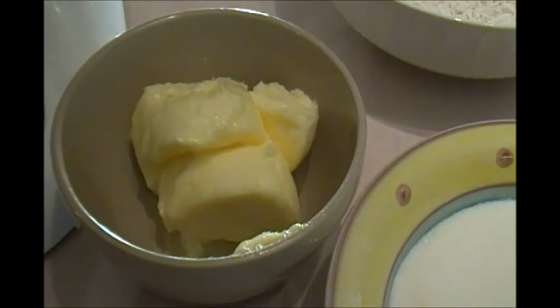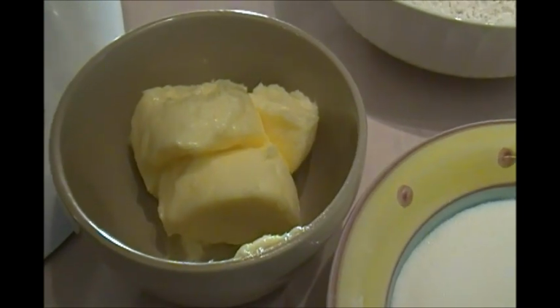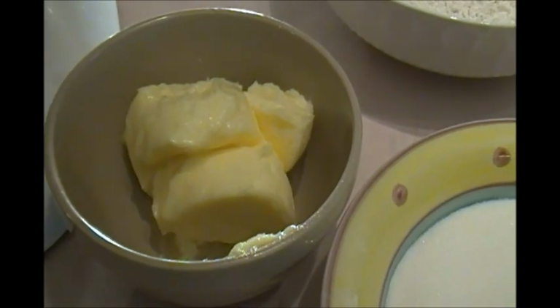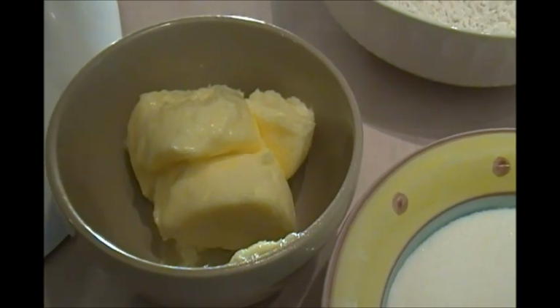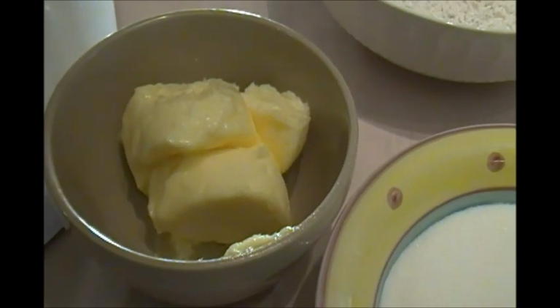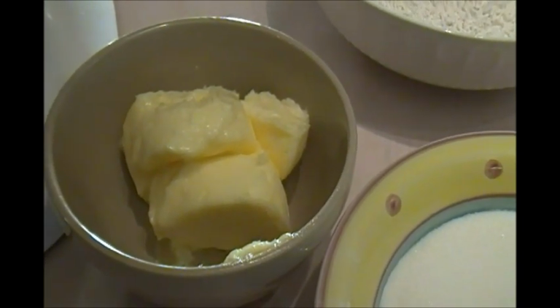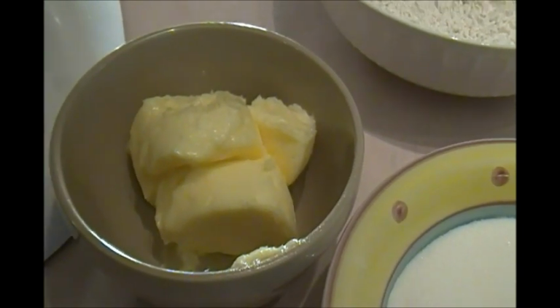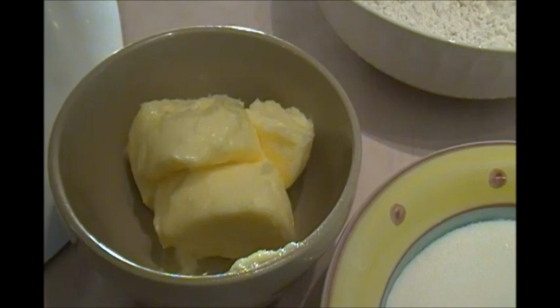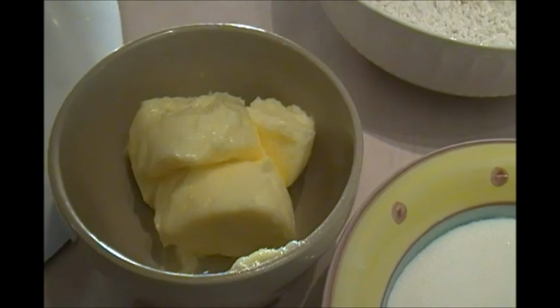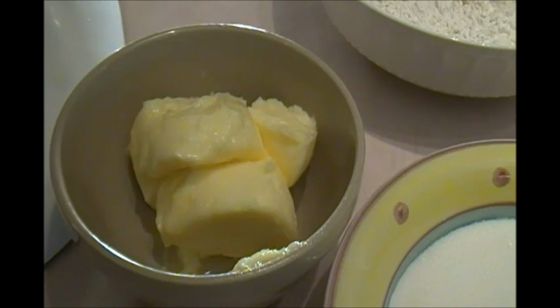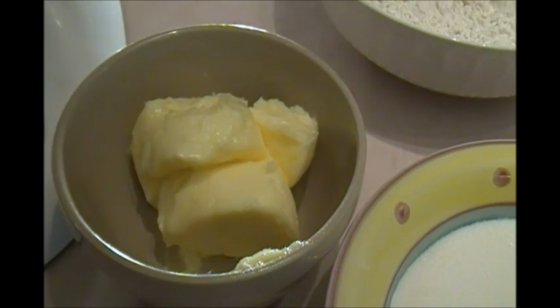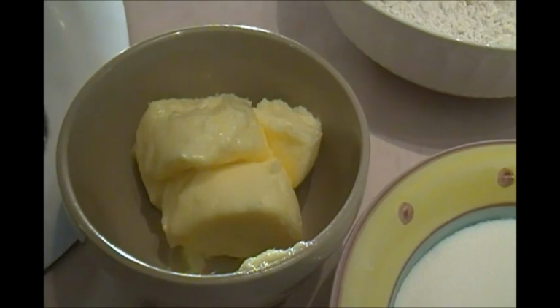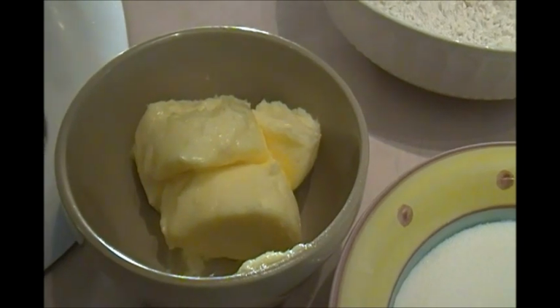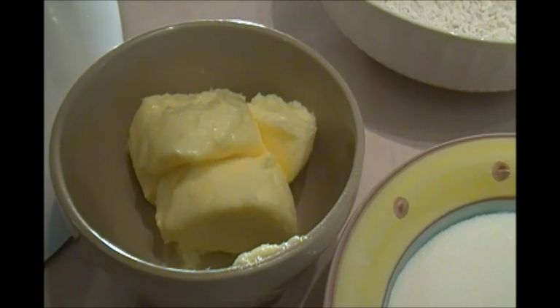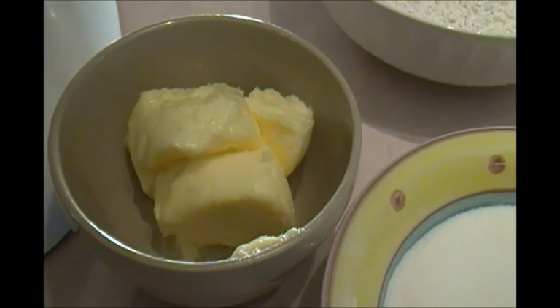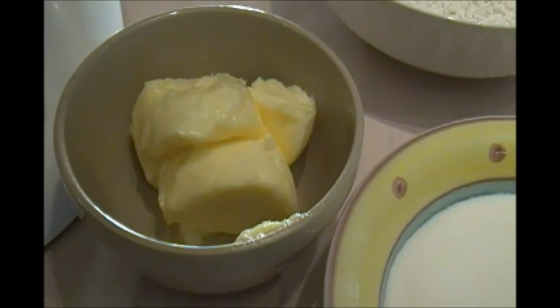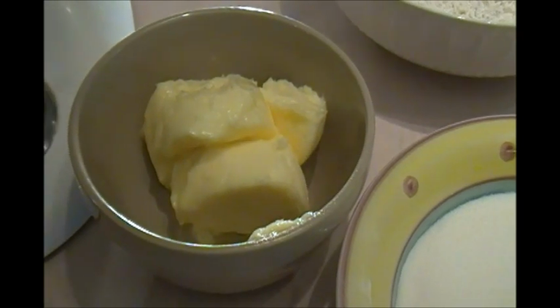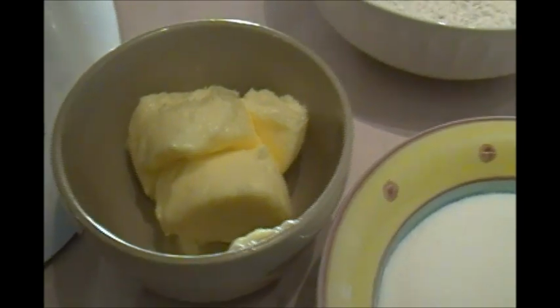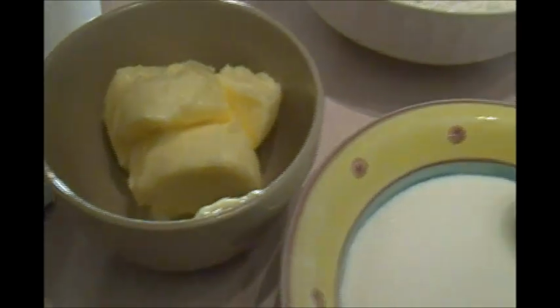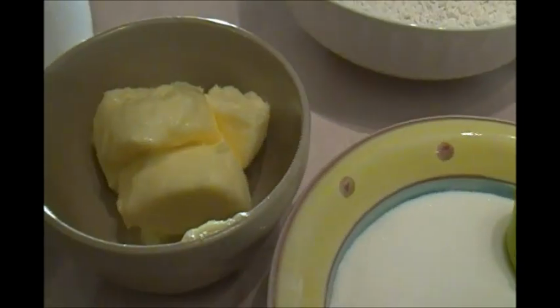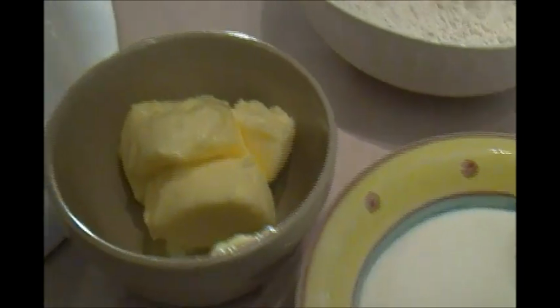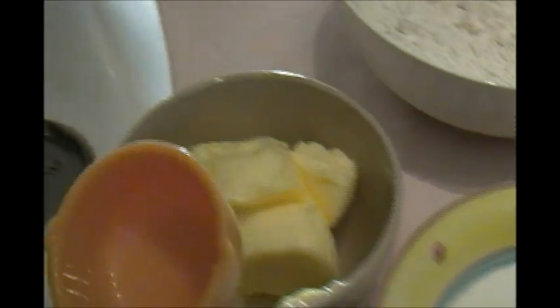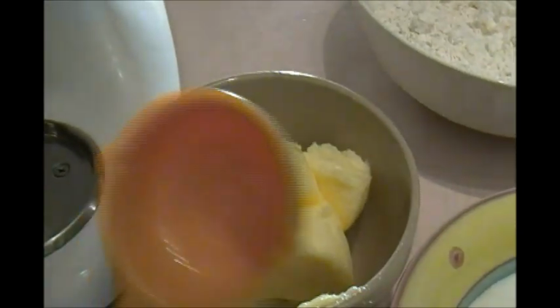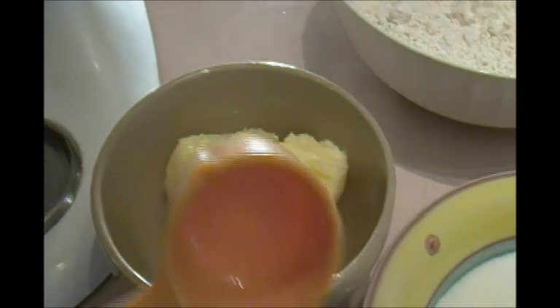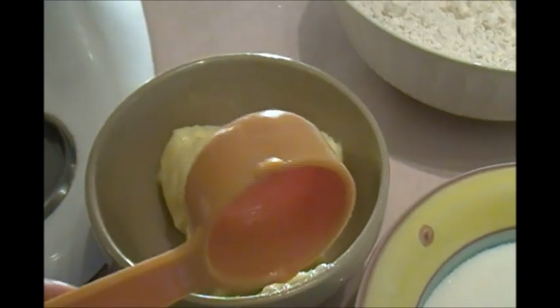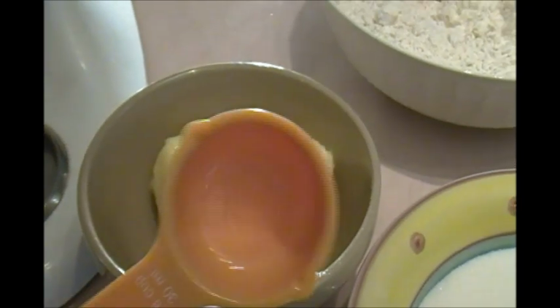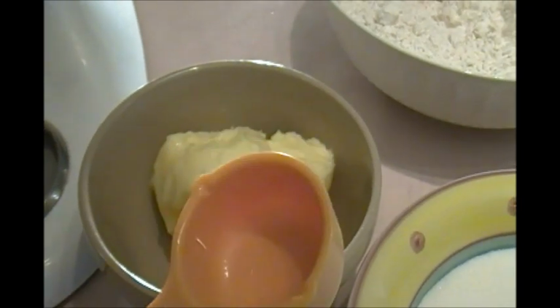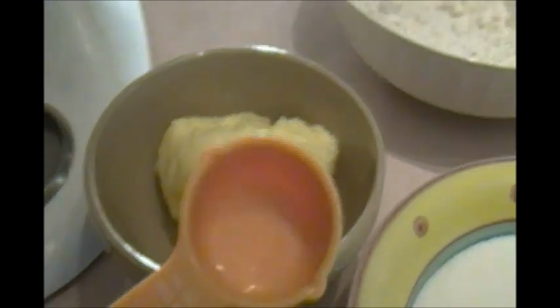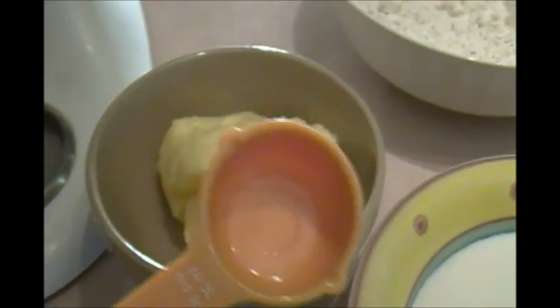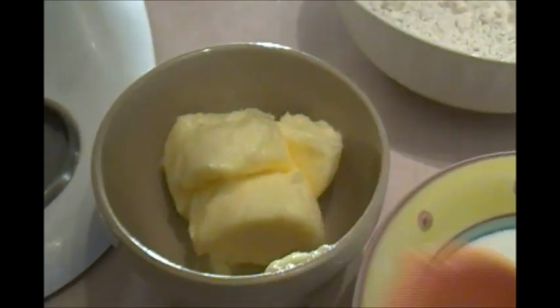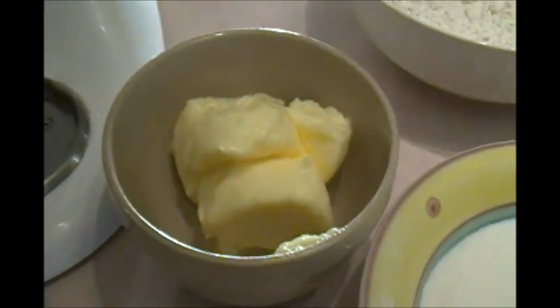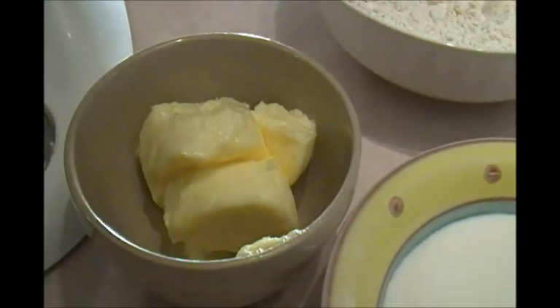Here we have some butter and this is 1 and 1/8 cup. If you don't have a 1/8 cup like this little guy right here, you can replace that with two tablespoons.